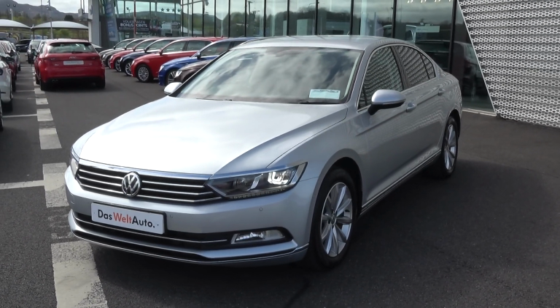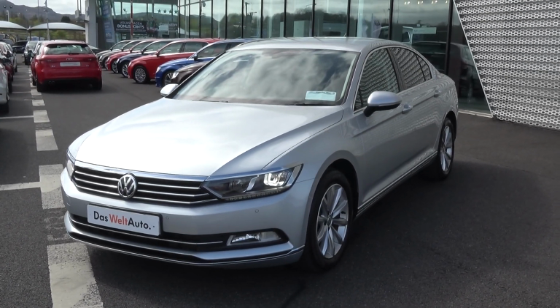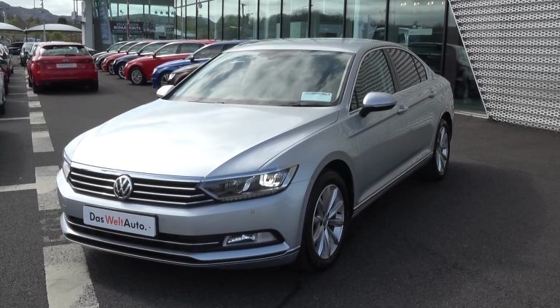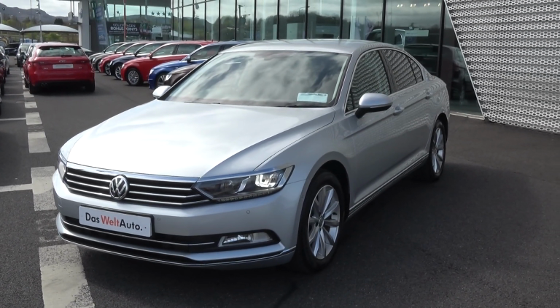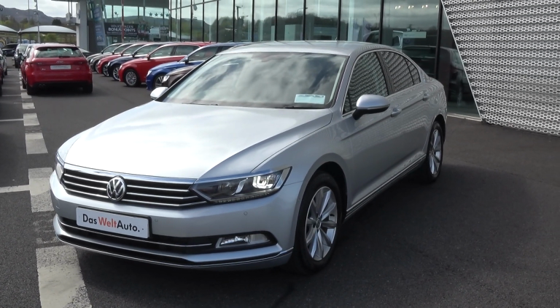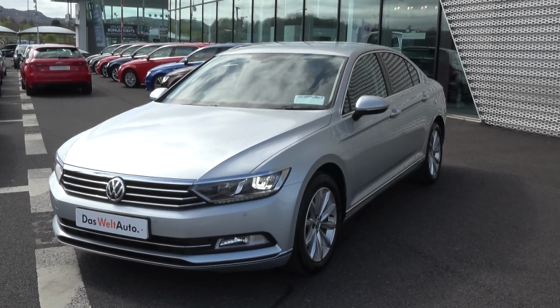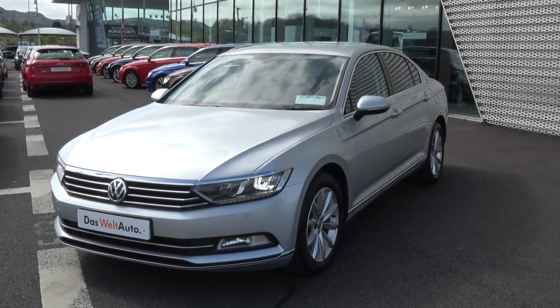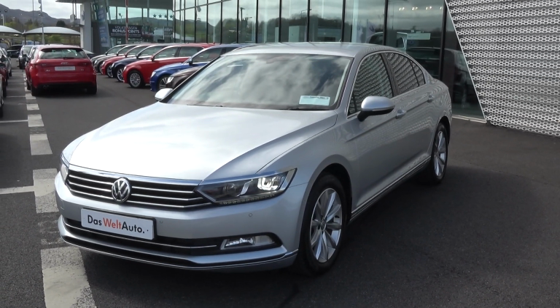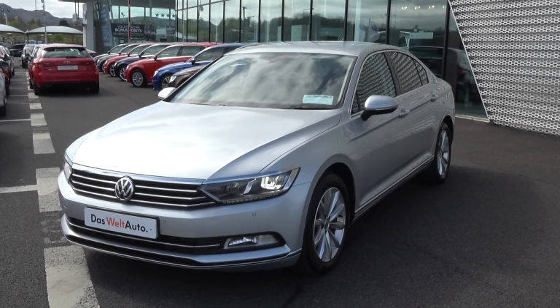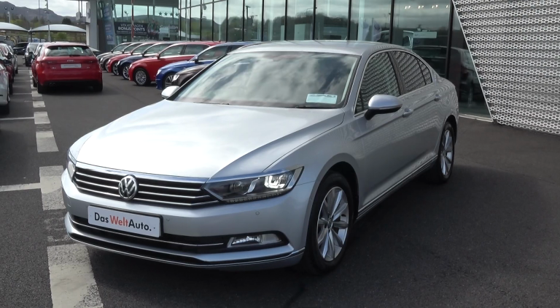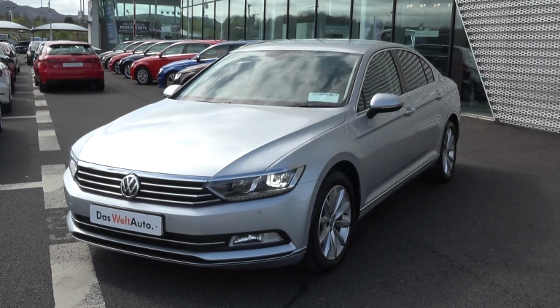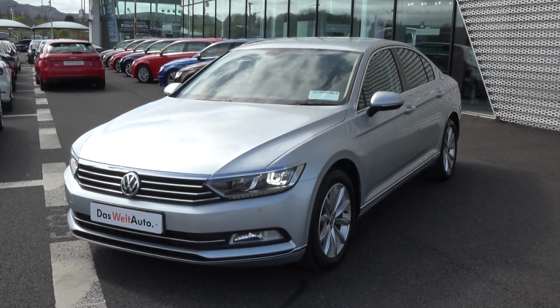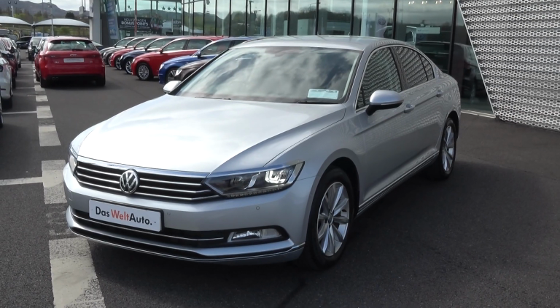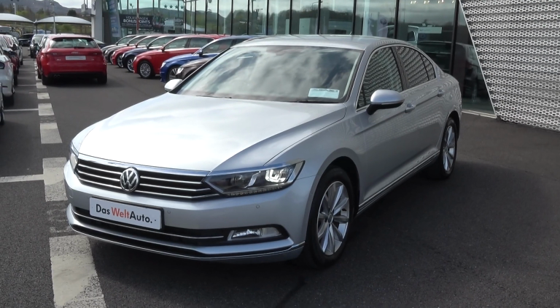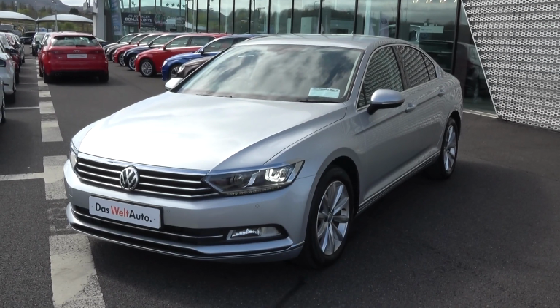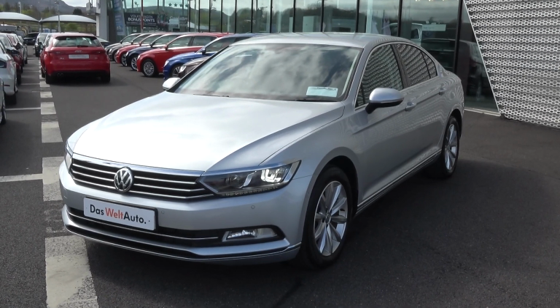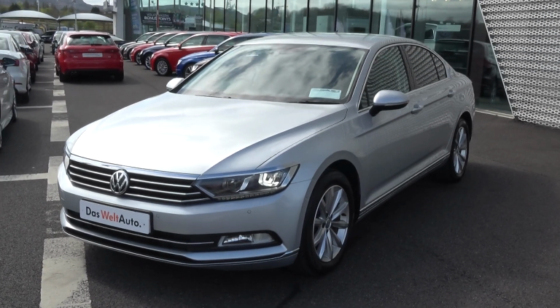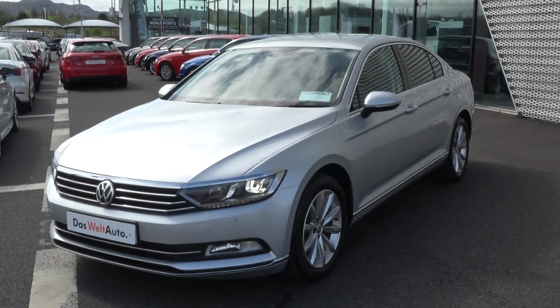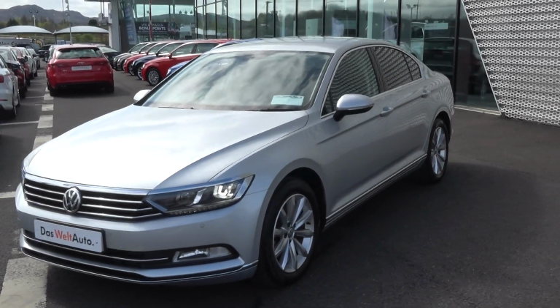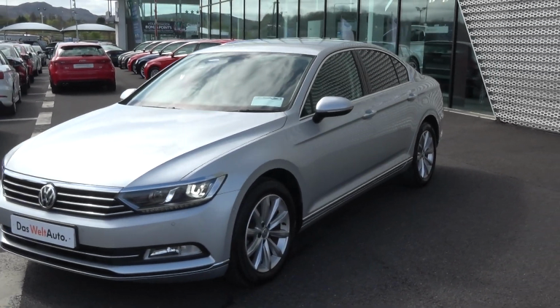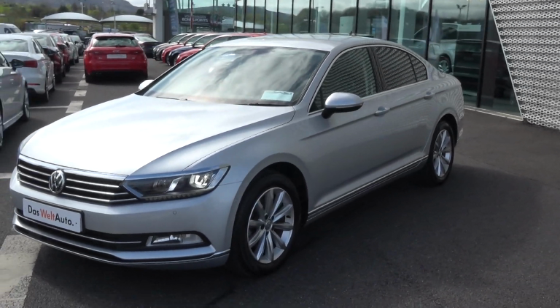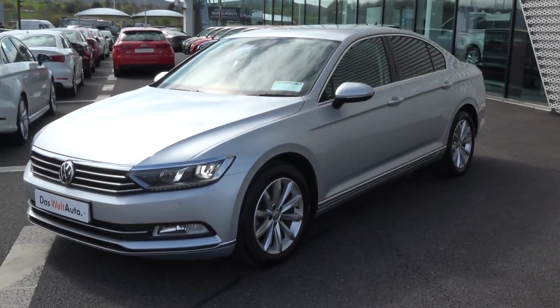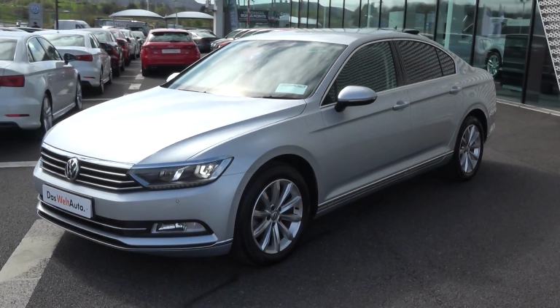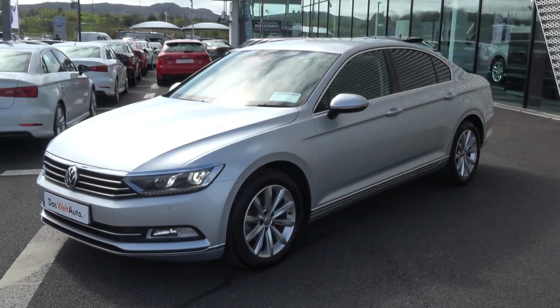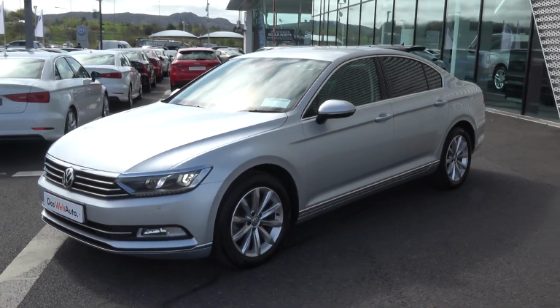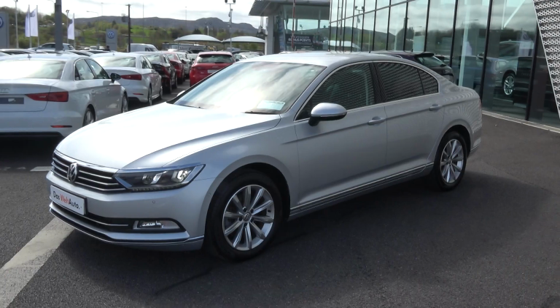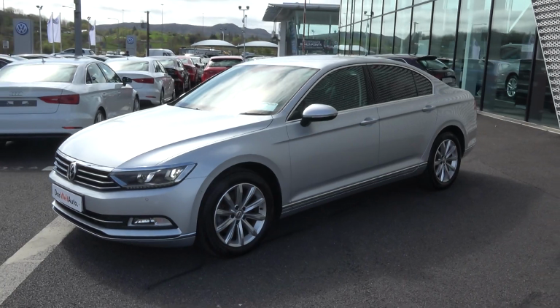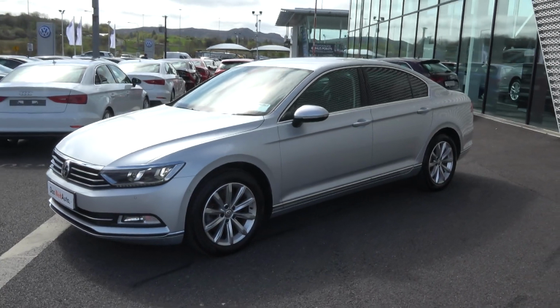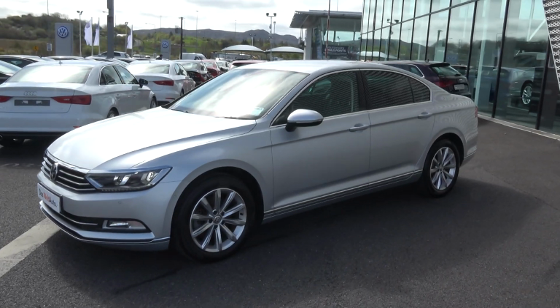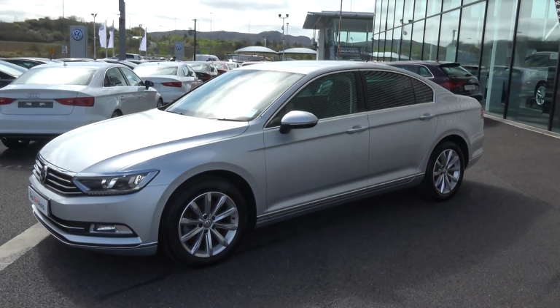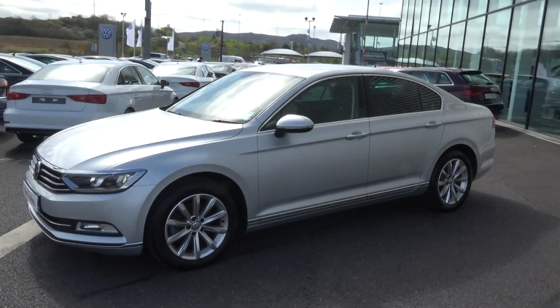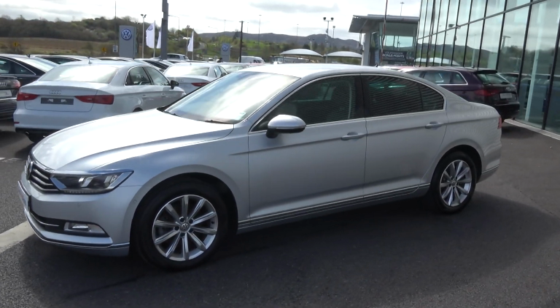Your colour-coded electric heated mirrors feature LED indicators built in, again for additional safety. Note the chrome trim finish around your windows together with the tinted privacy glass on offer to the rear.